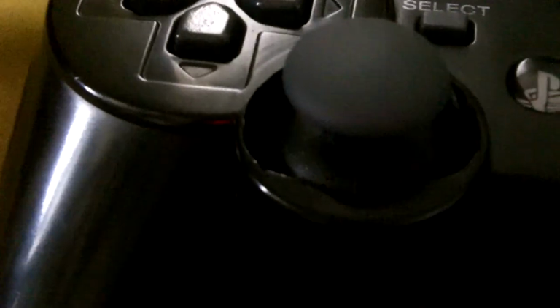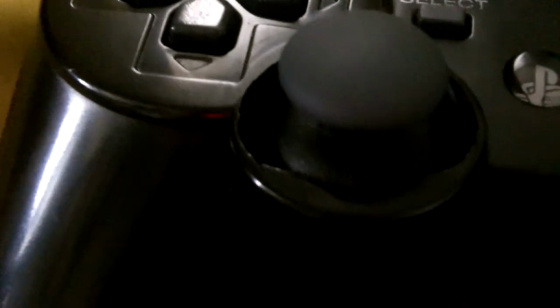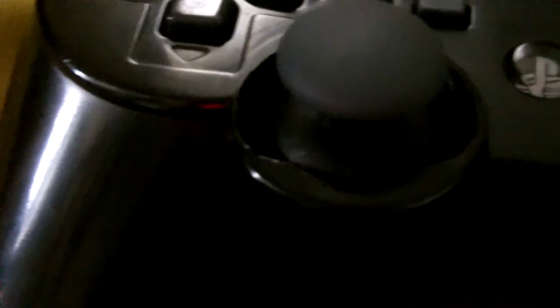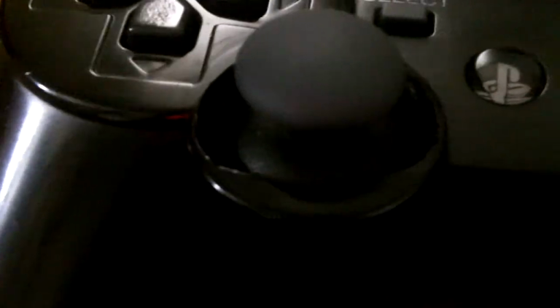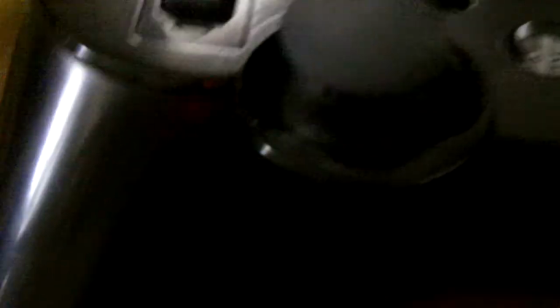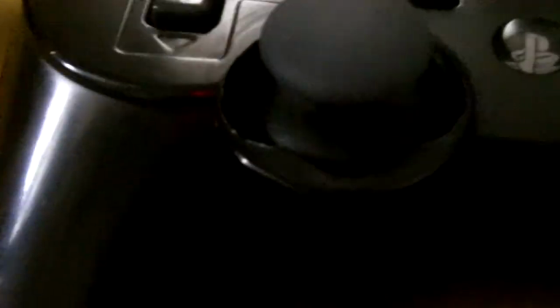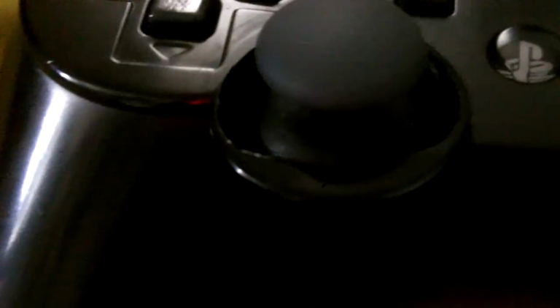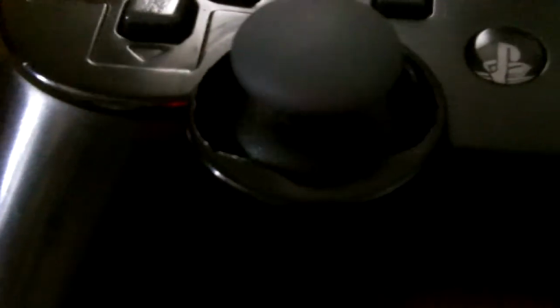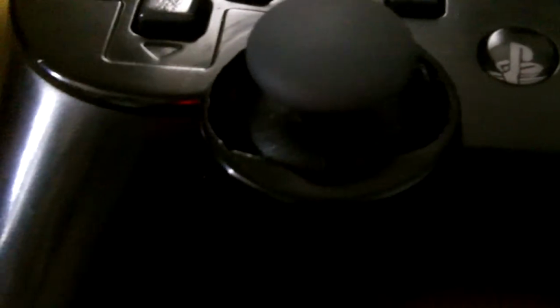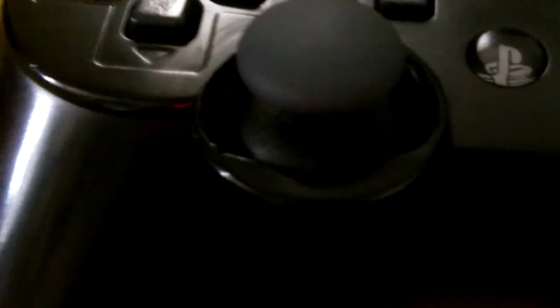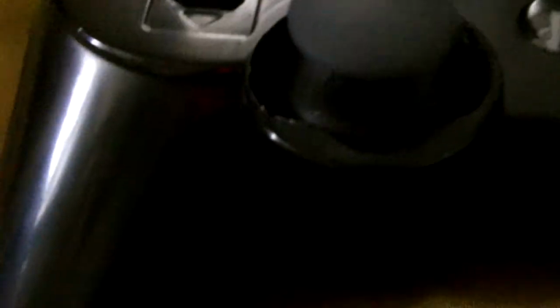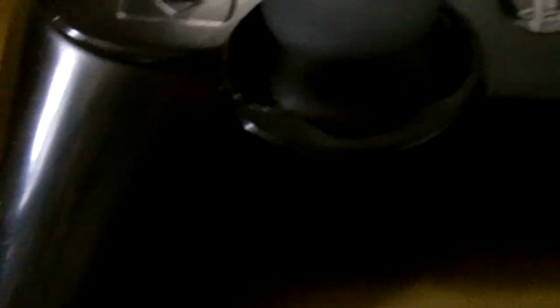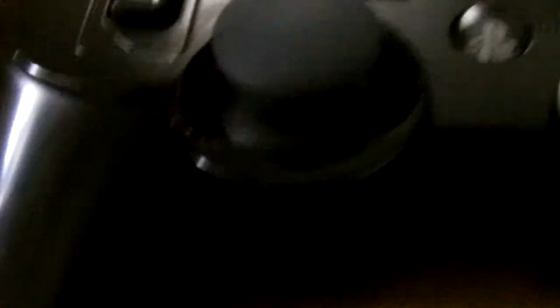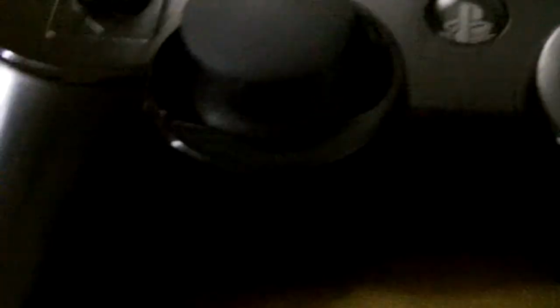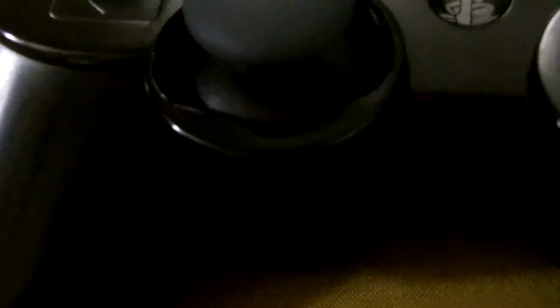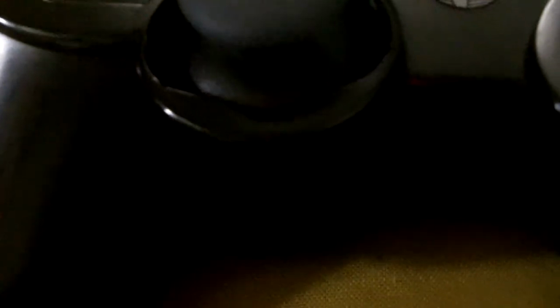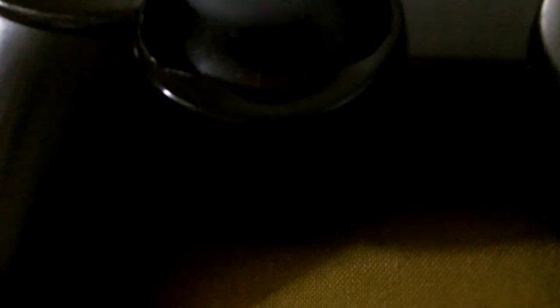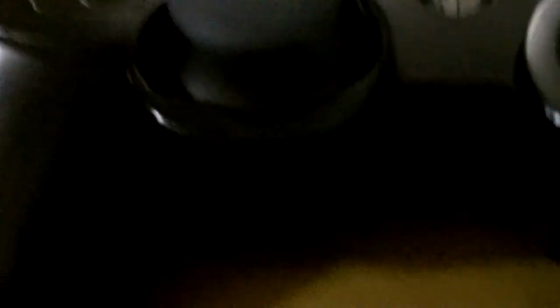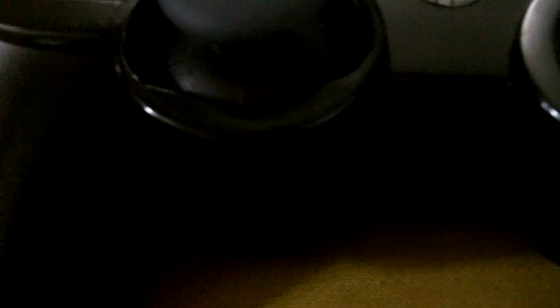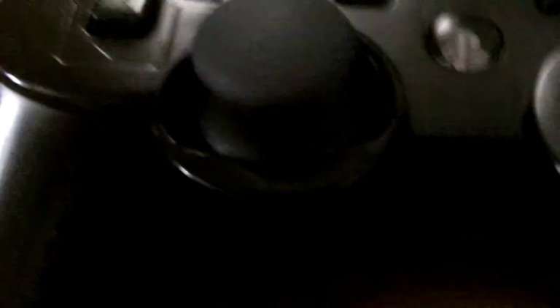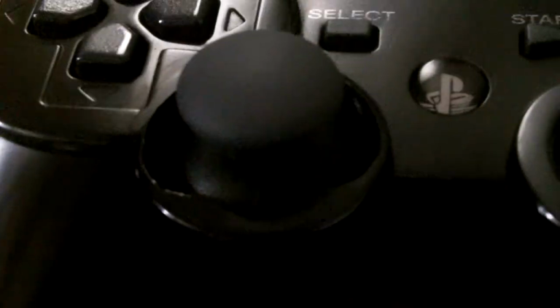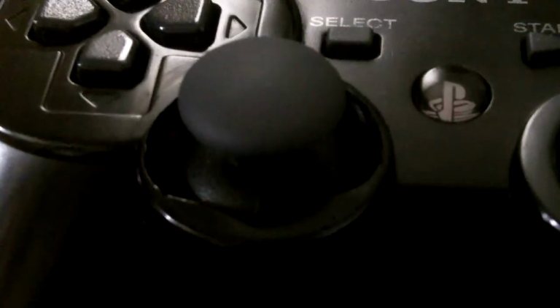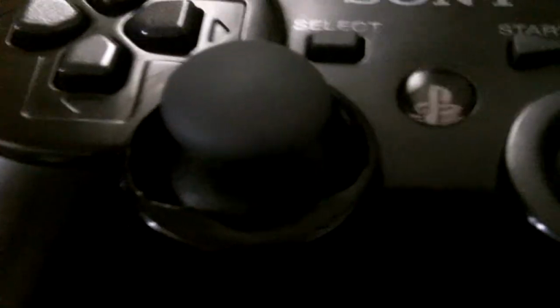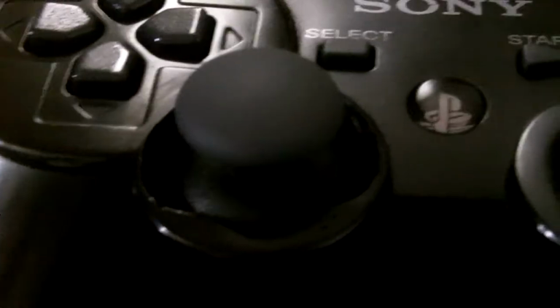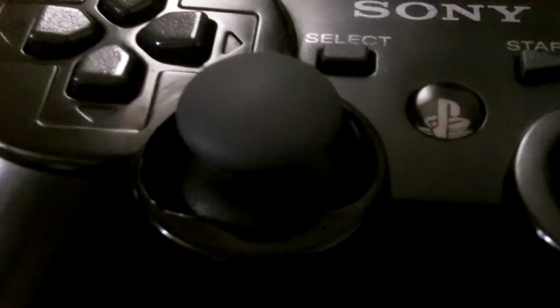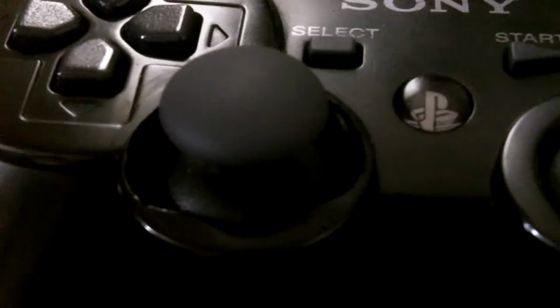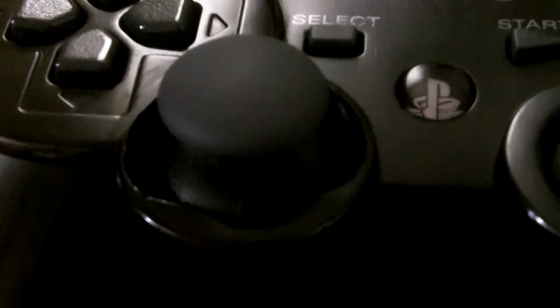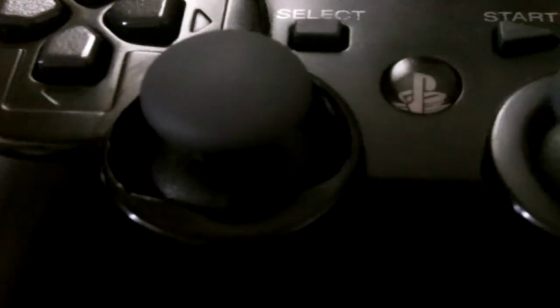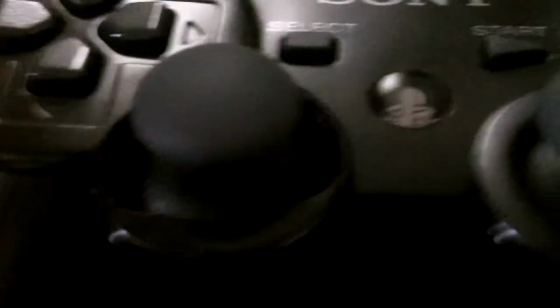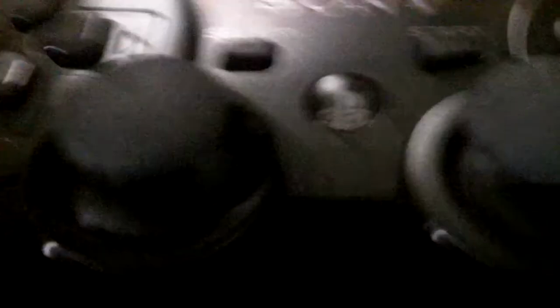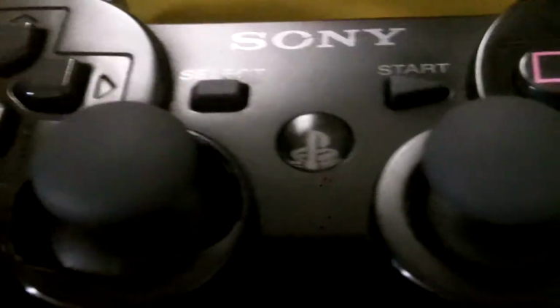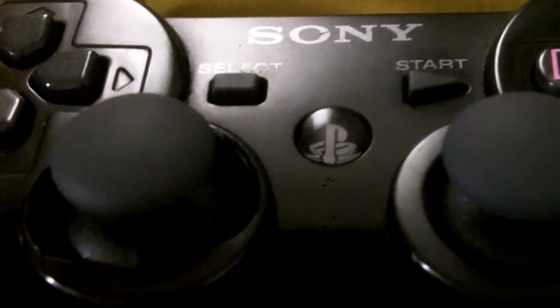I'm really hoping that Sony can fix their controllers as soon as possible. Thank you for watching.